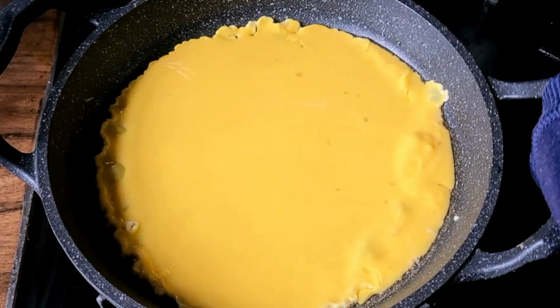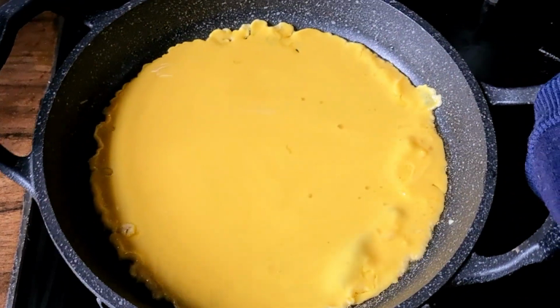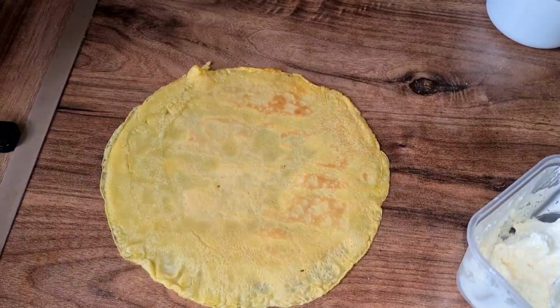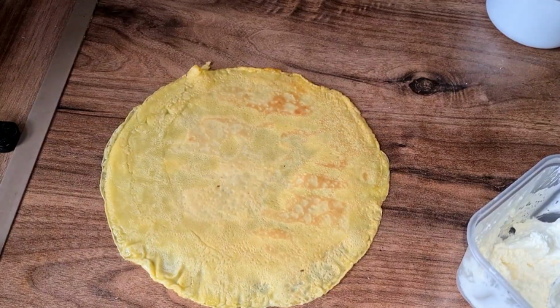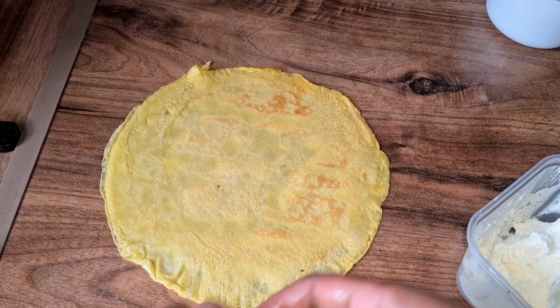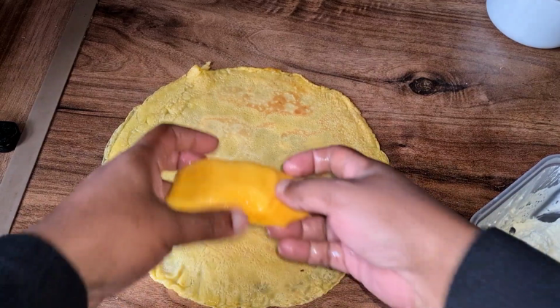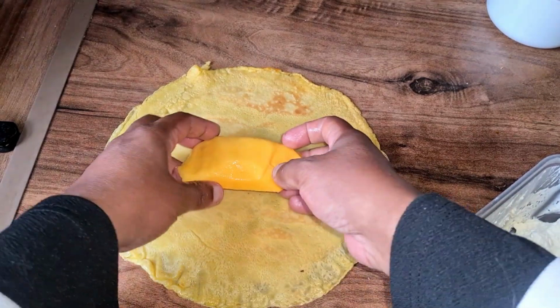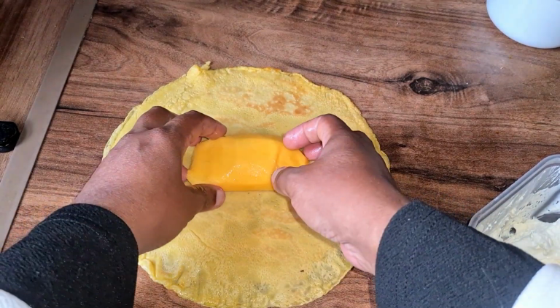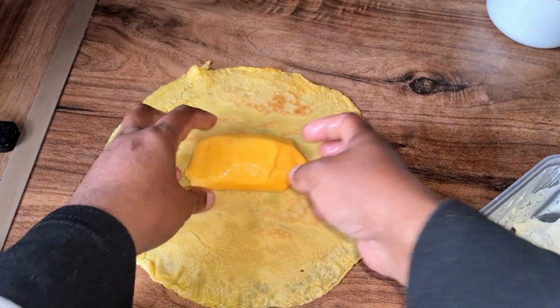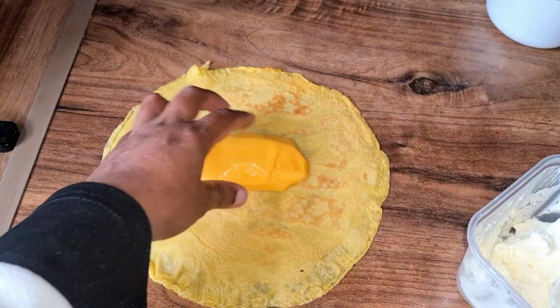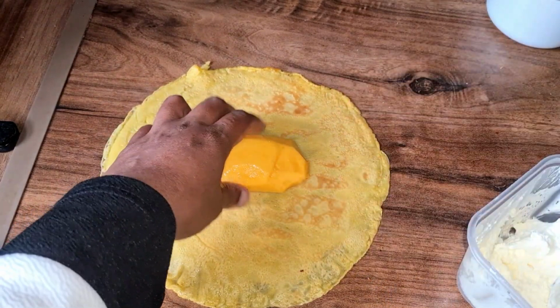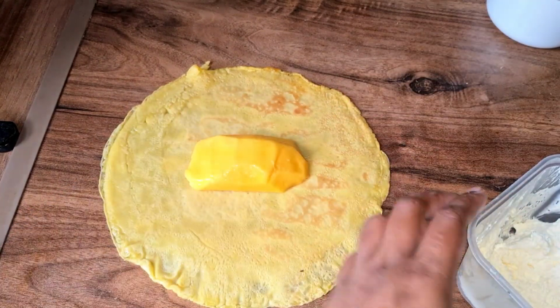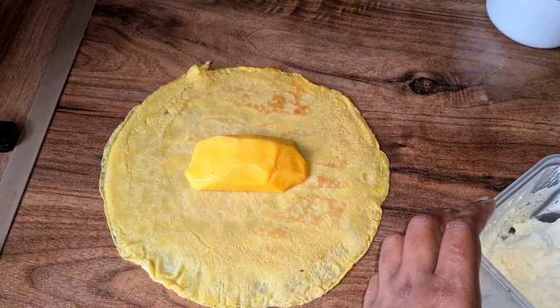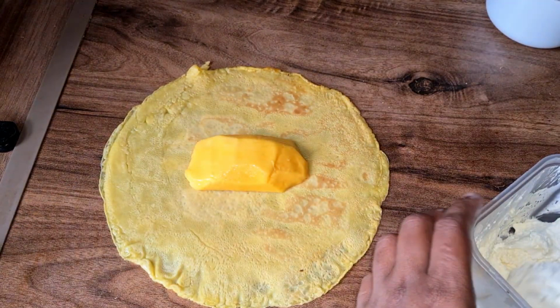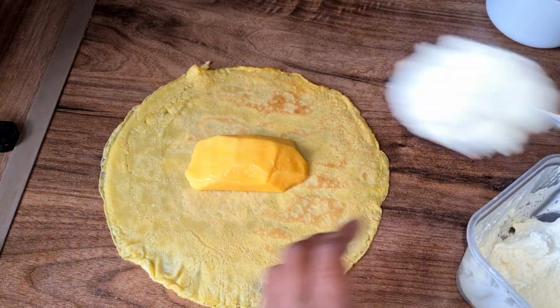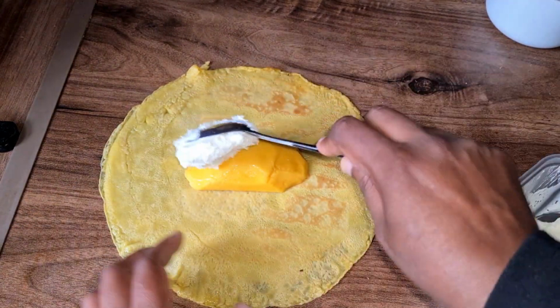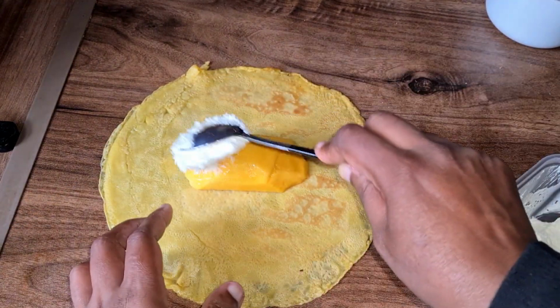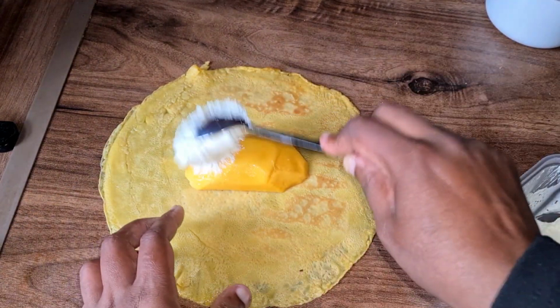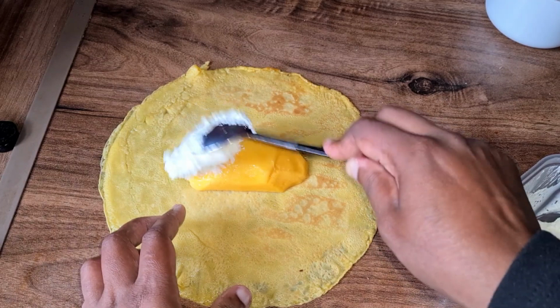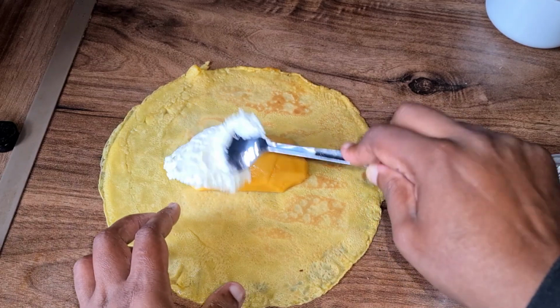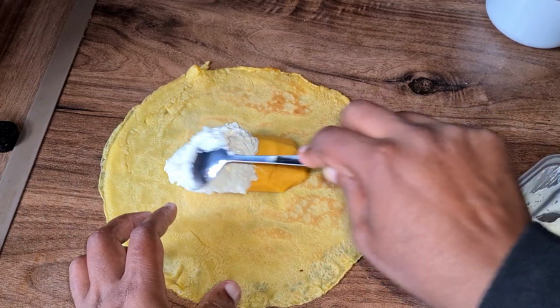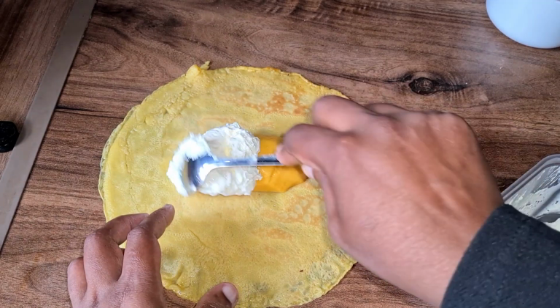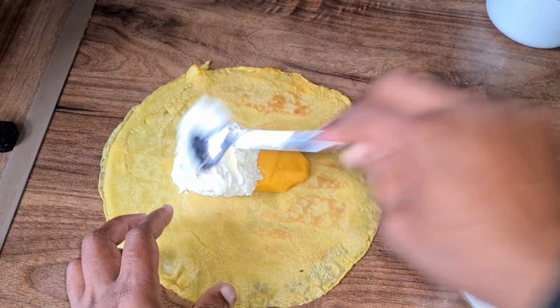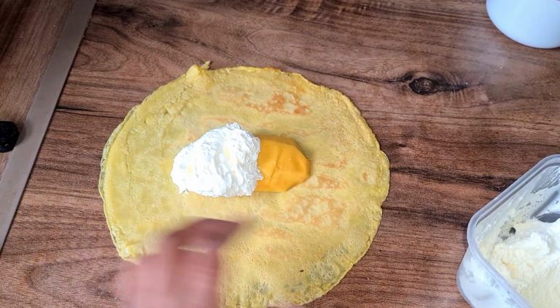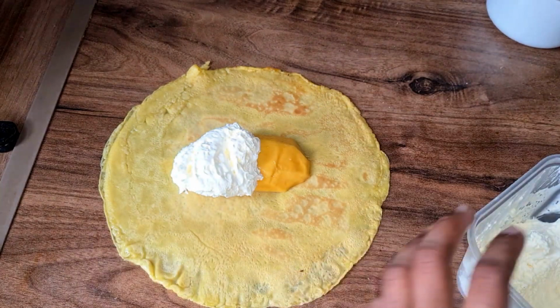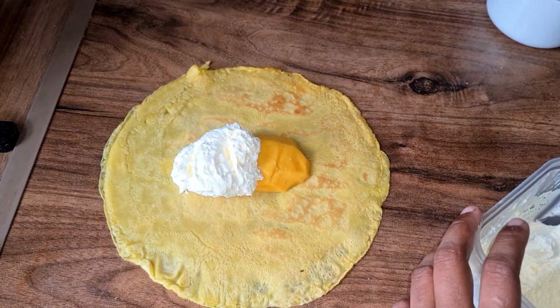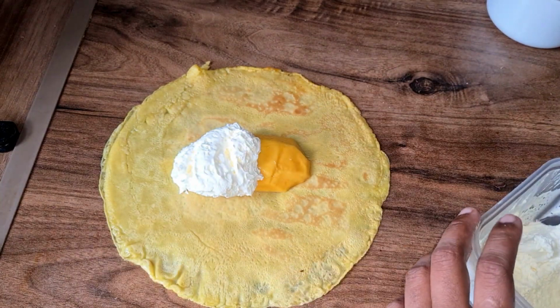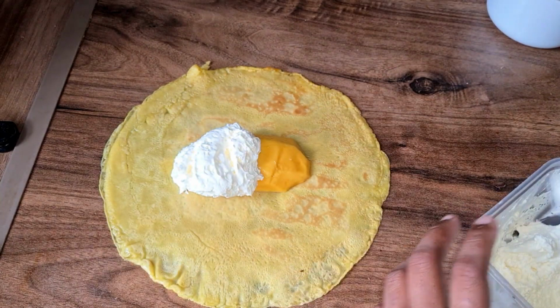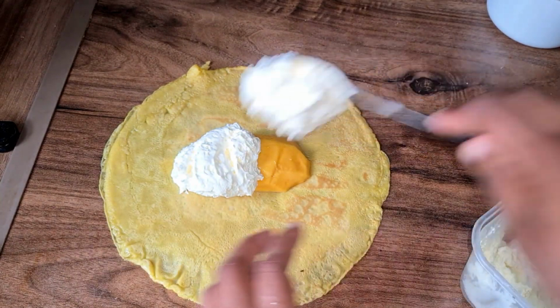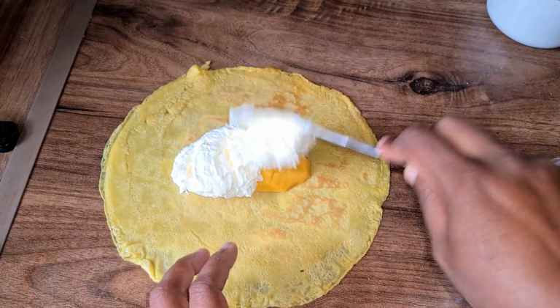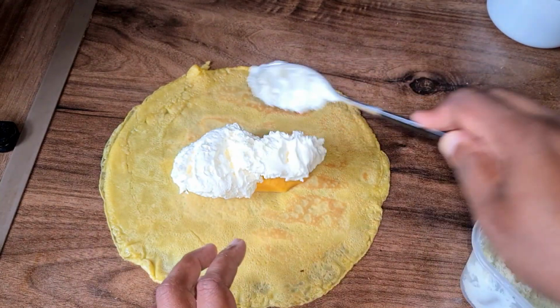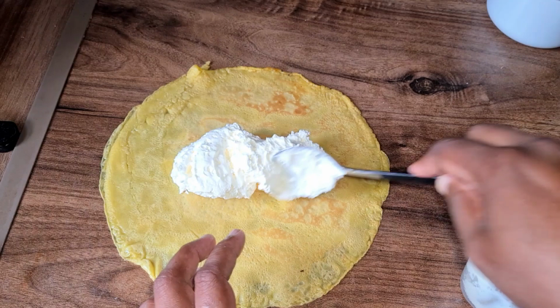After the pancakes have cooled down, I'm going to place the mango in the center and layer it on top with the cream. And we're going to fold it up. As simple as that.